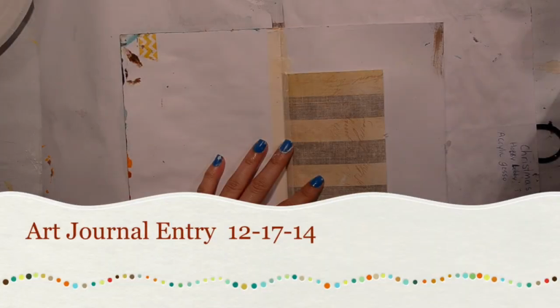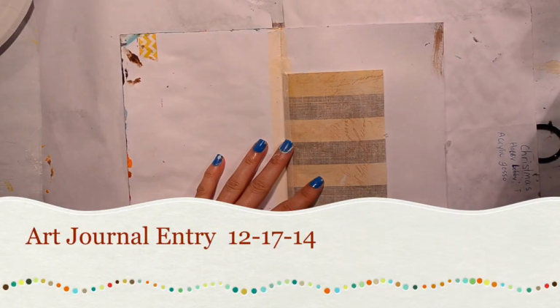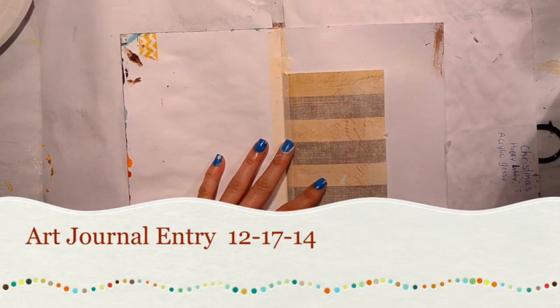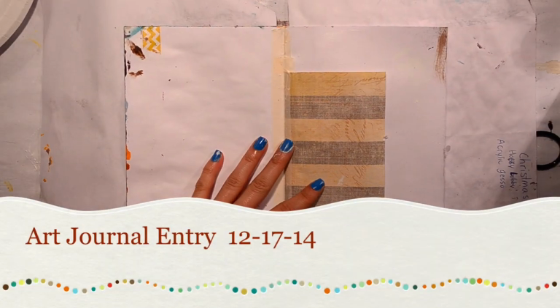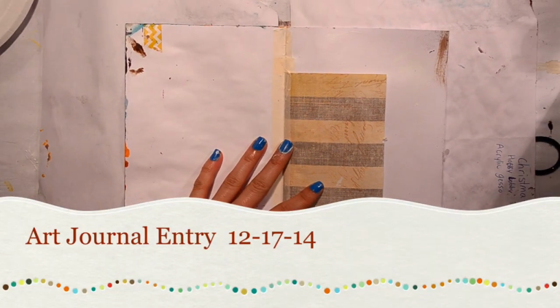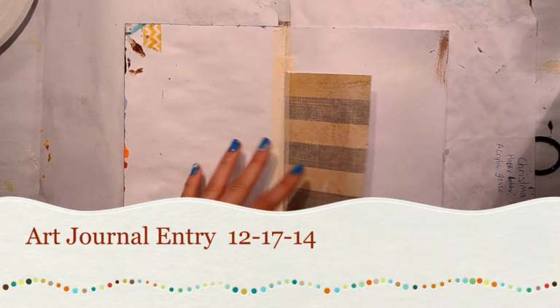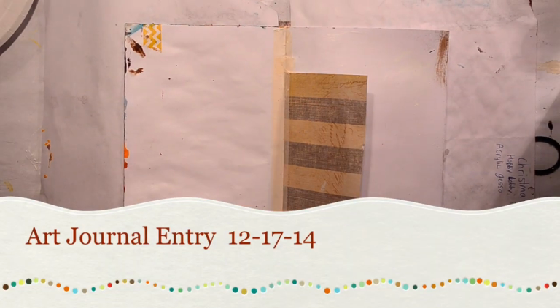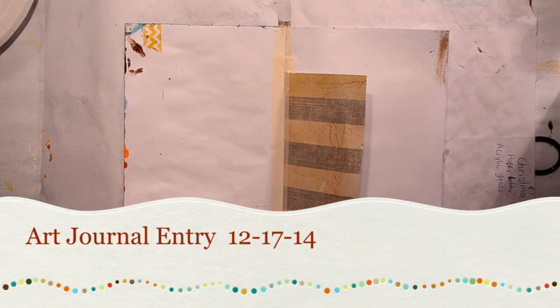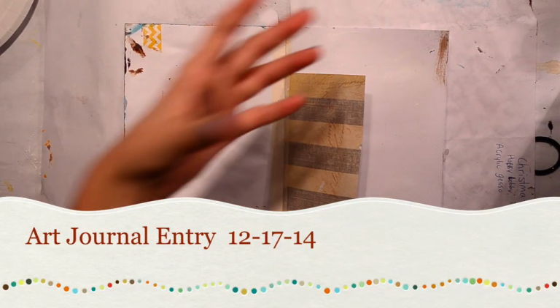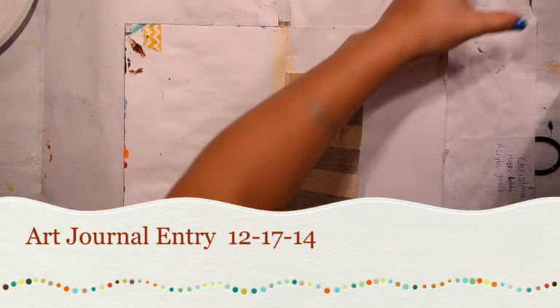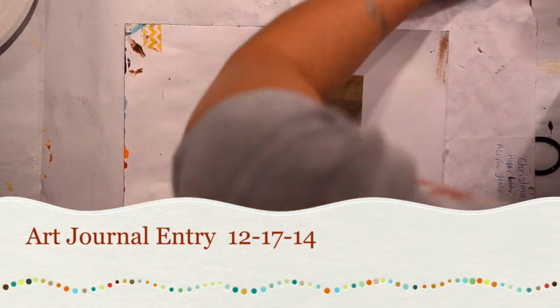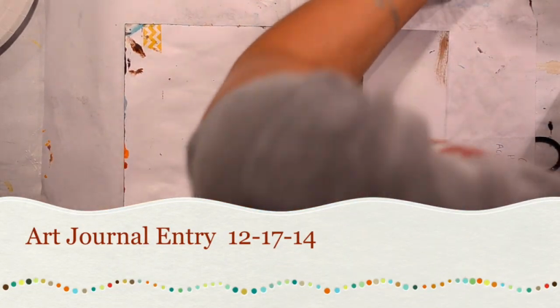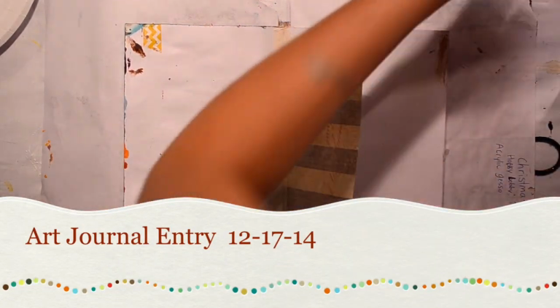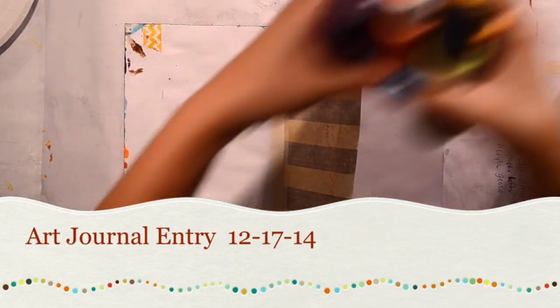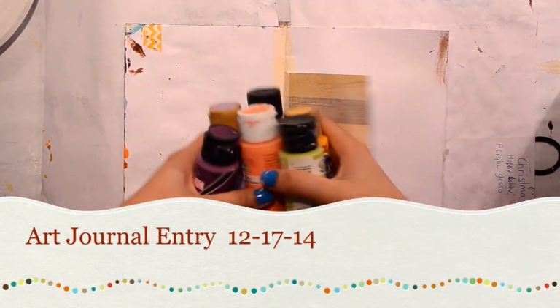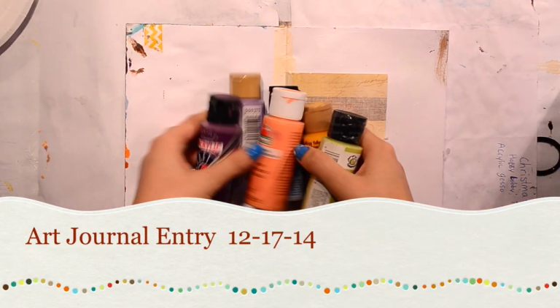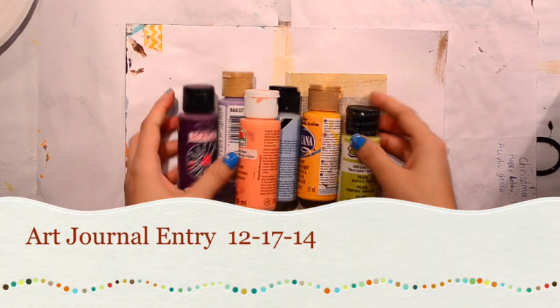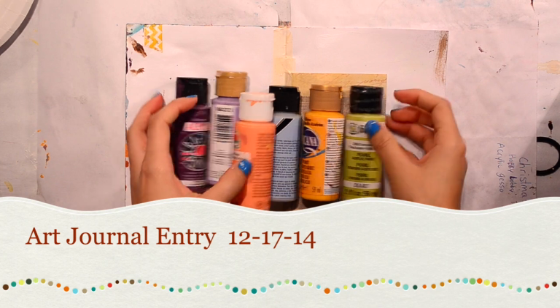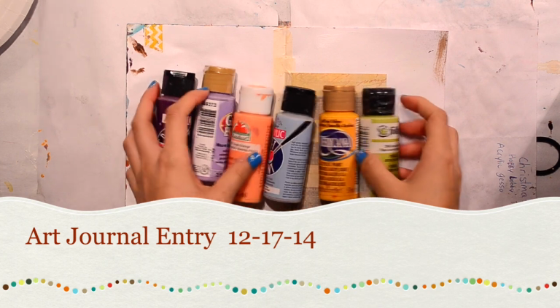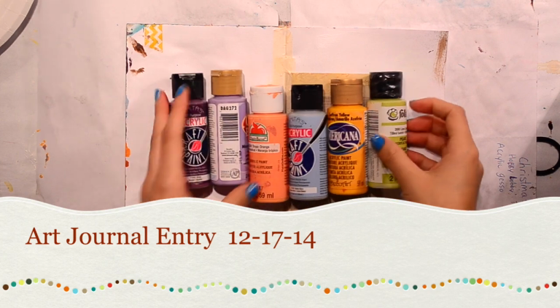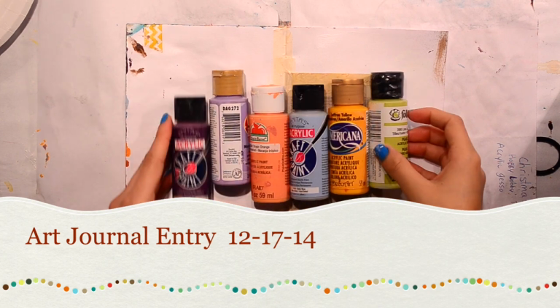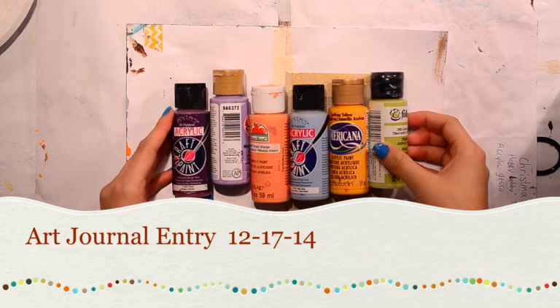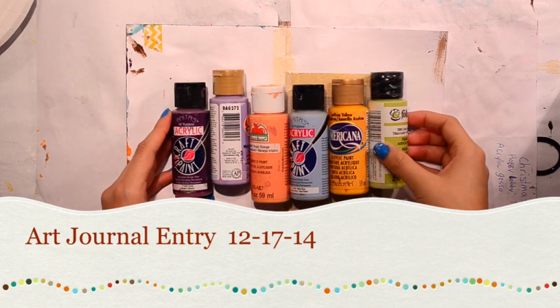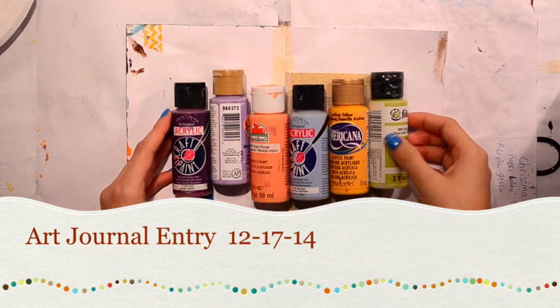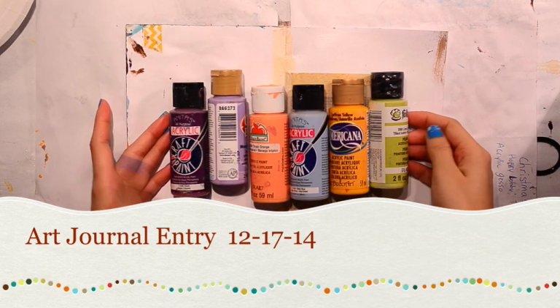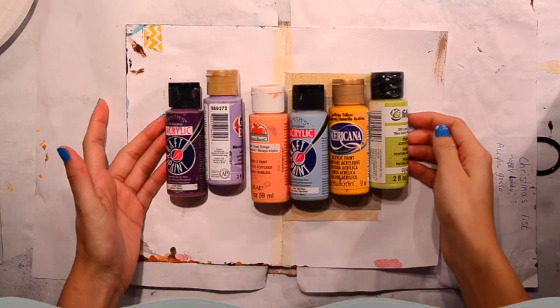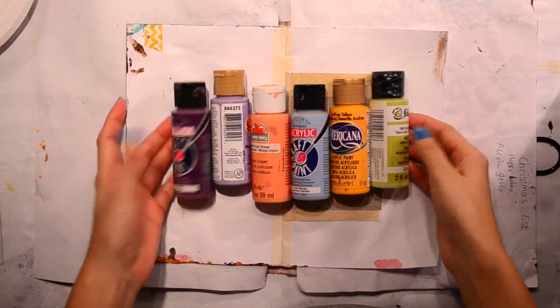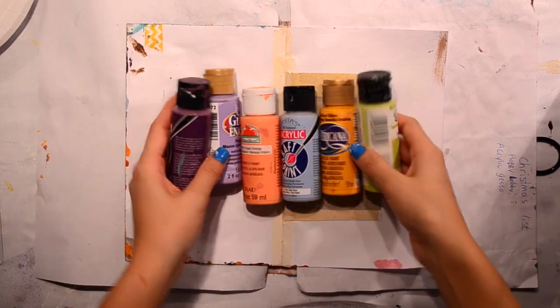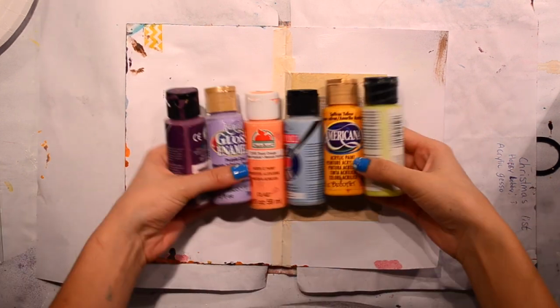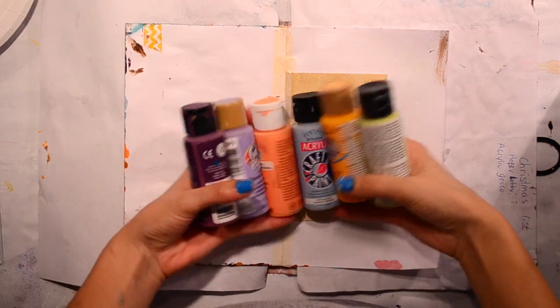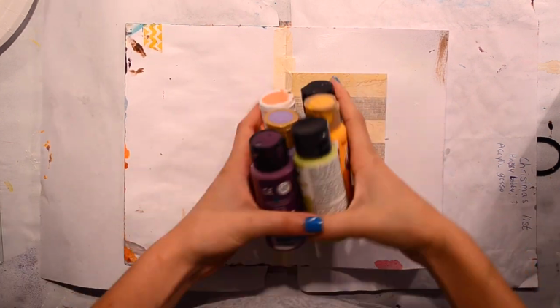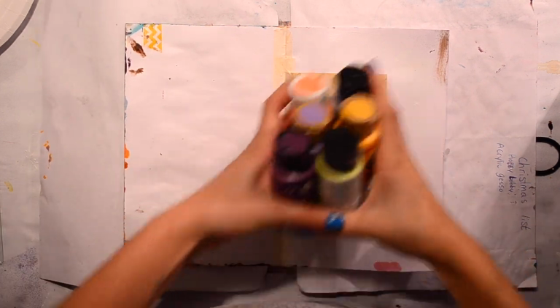Hi guys, so today I really just feel like finger painting, like a lot. And I have some colors here that I might use, but we will see.